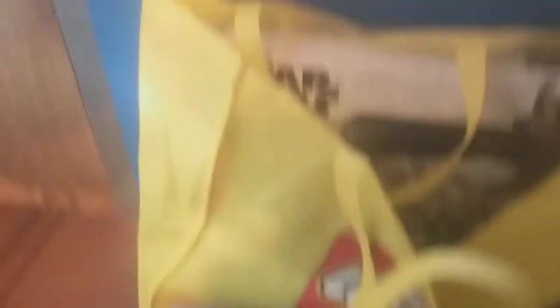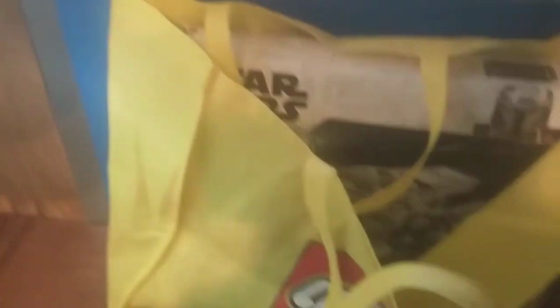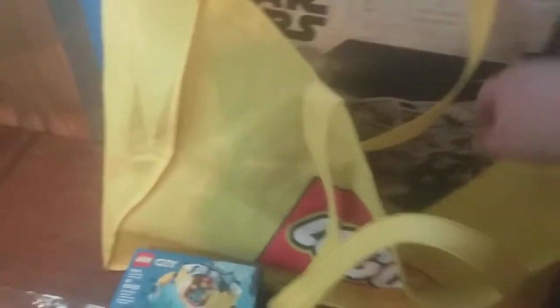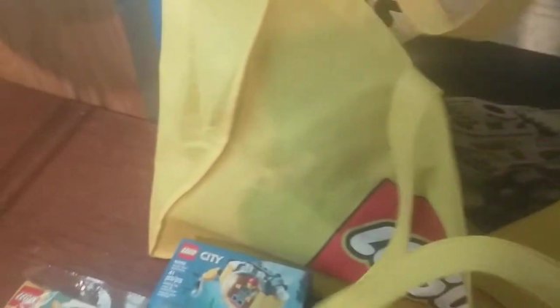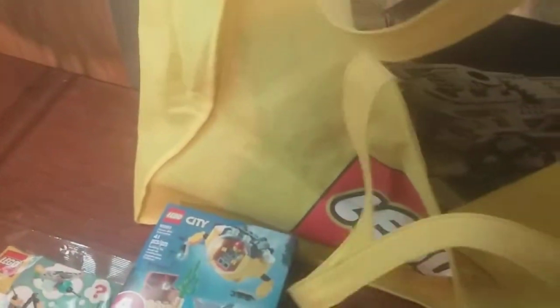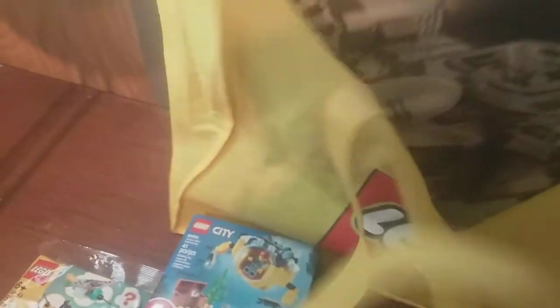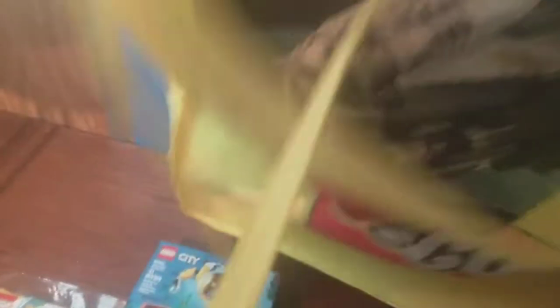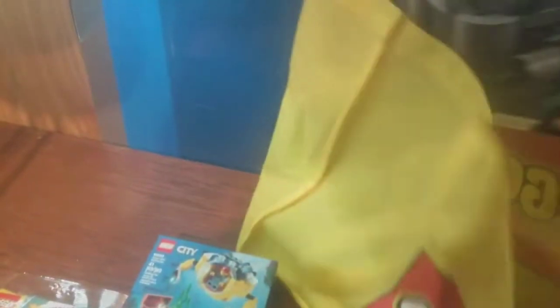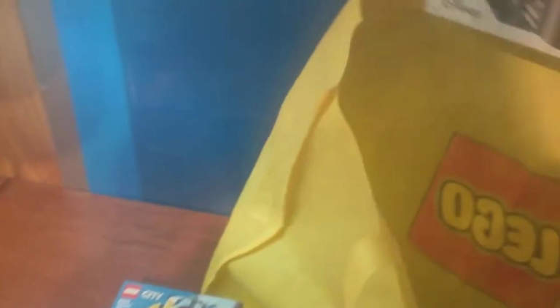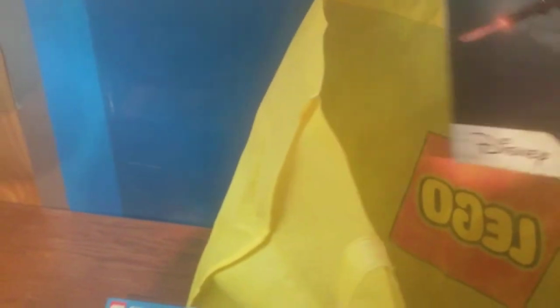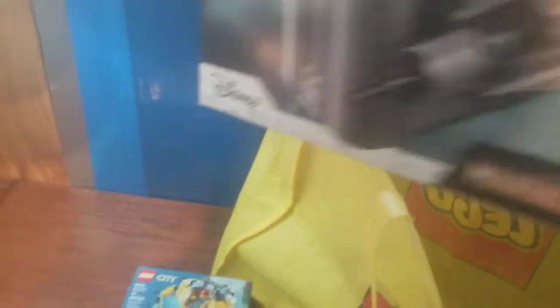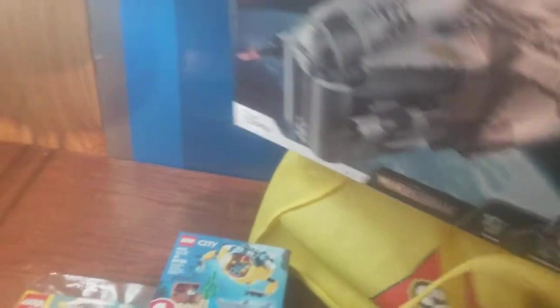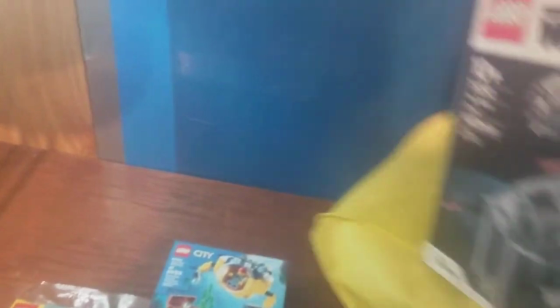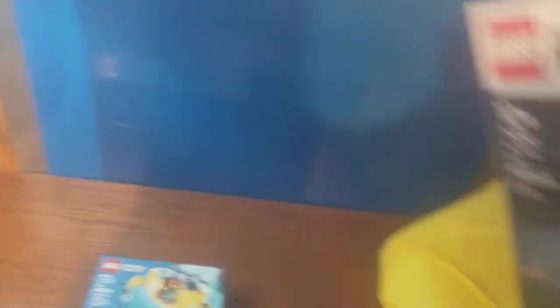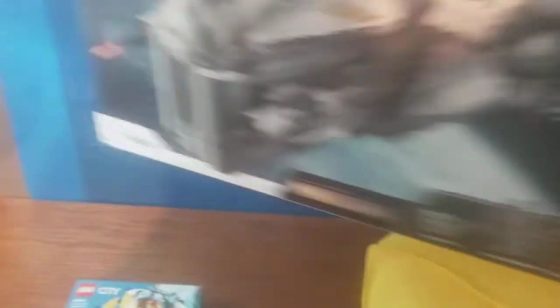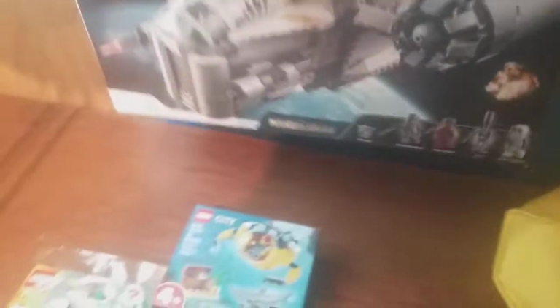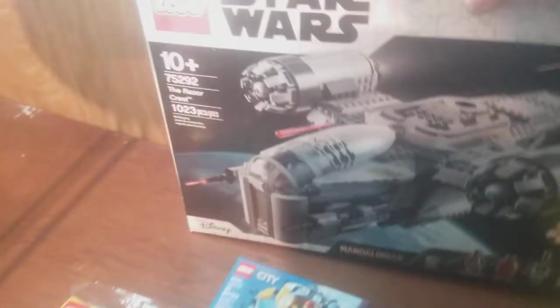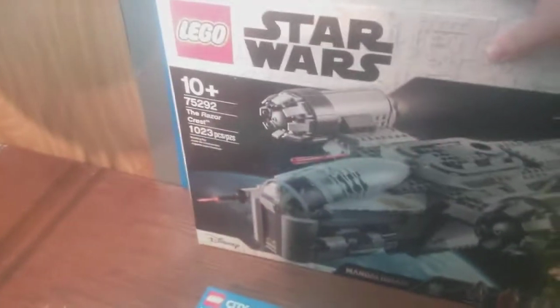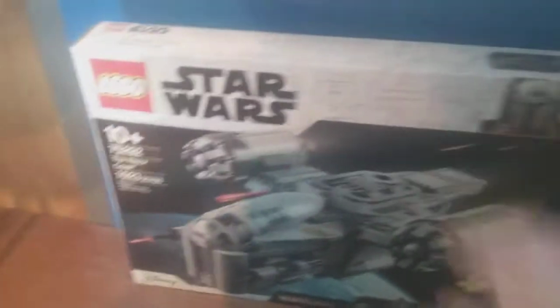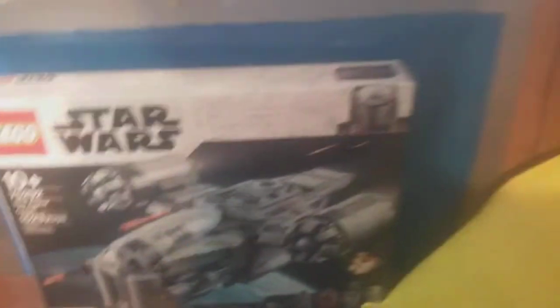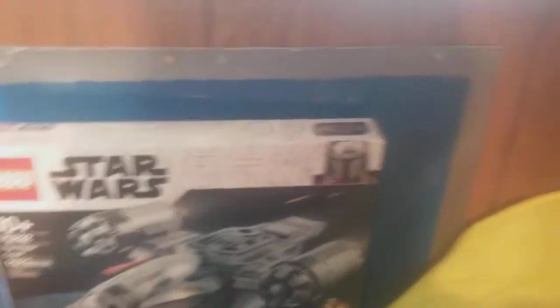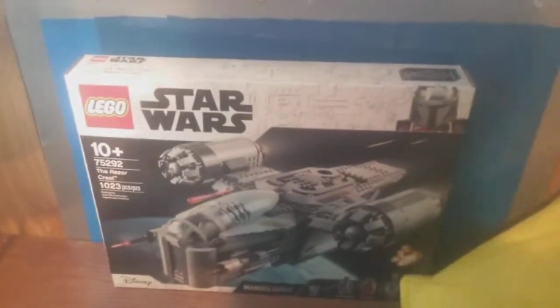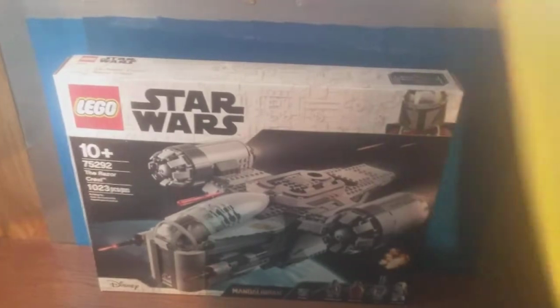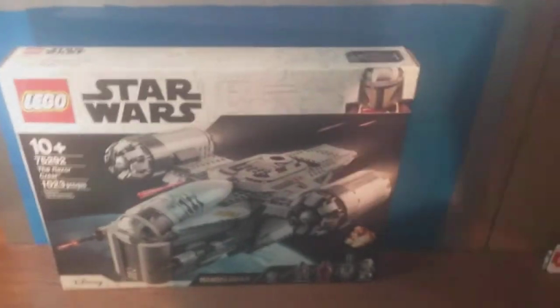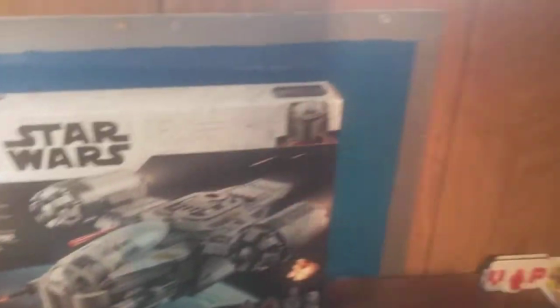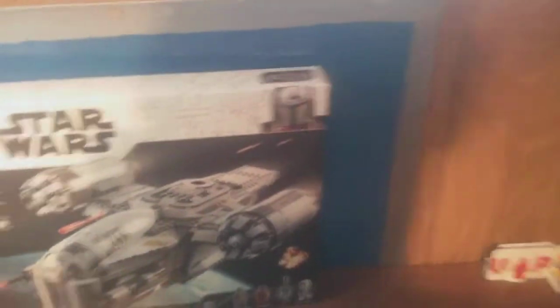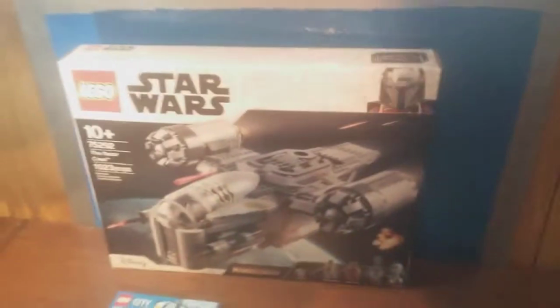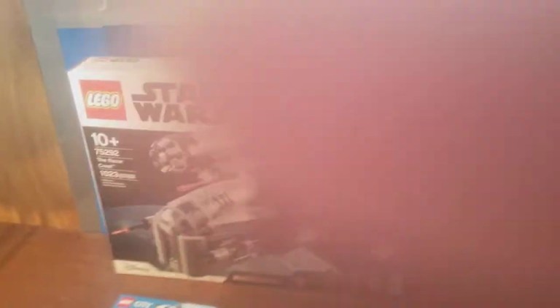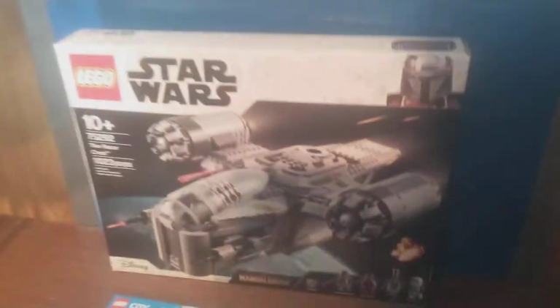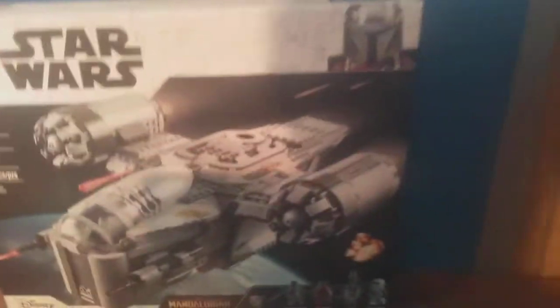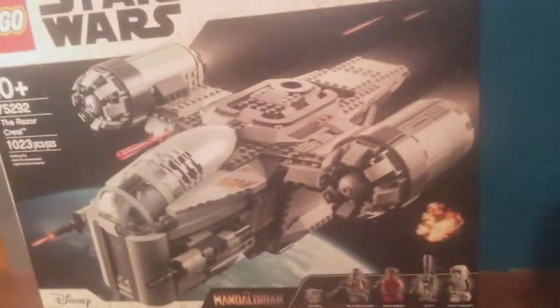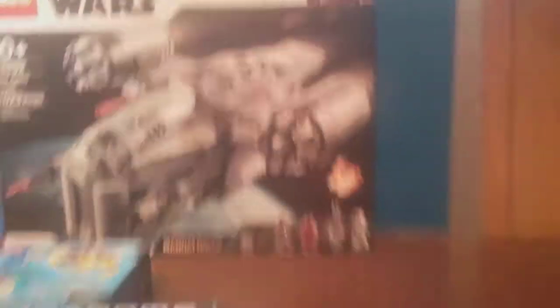And for the main attraction — if I can get this out with one hand. Yes I can. Oh boy, this is a big boy. The Lego Star Wars: The Mandalorian Razor Crest set.